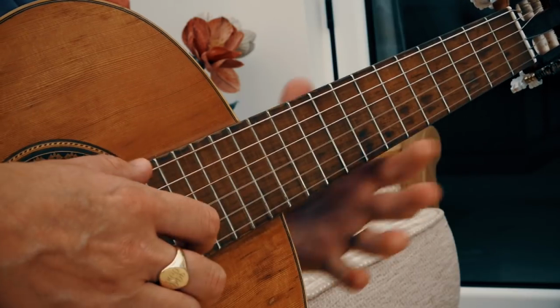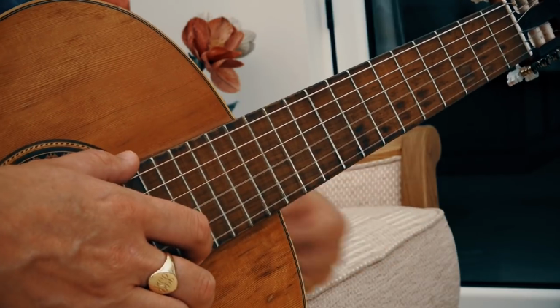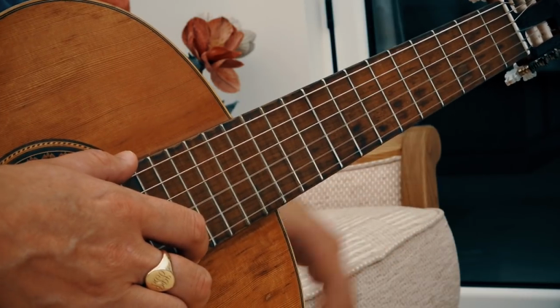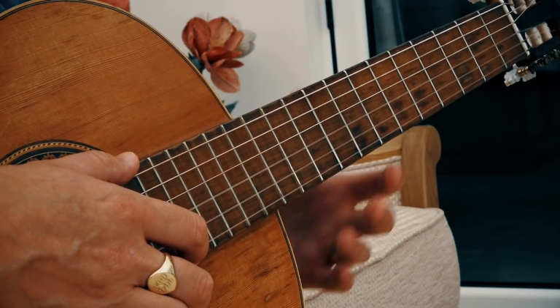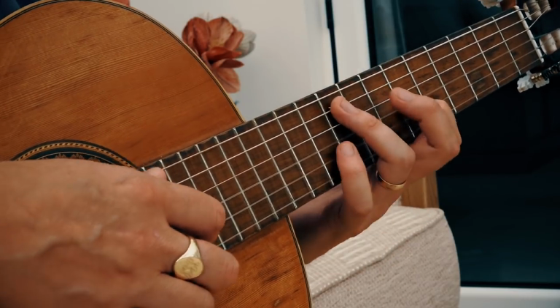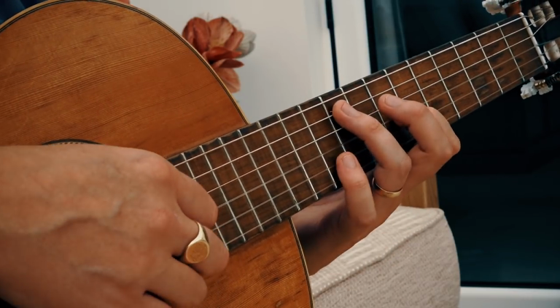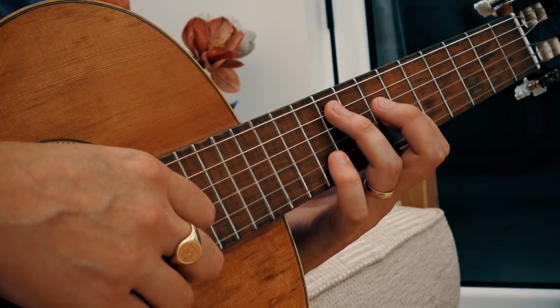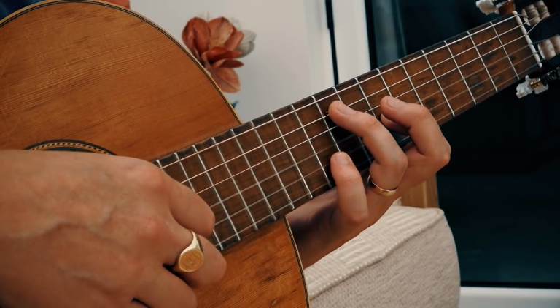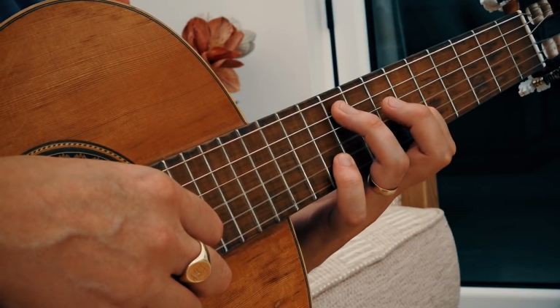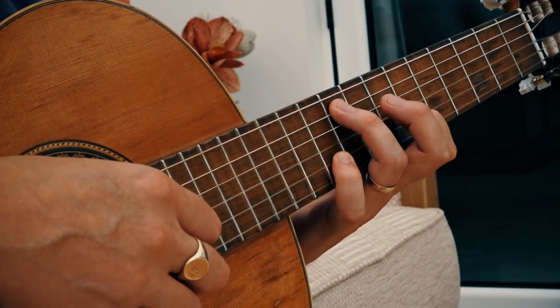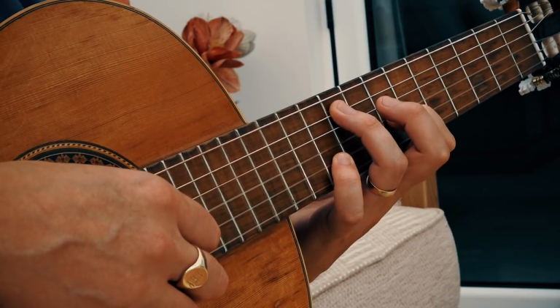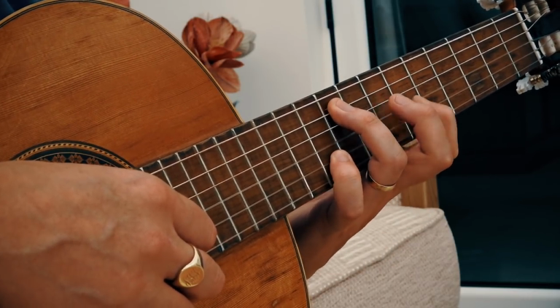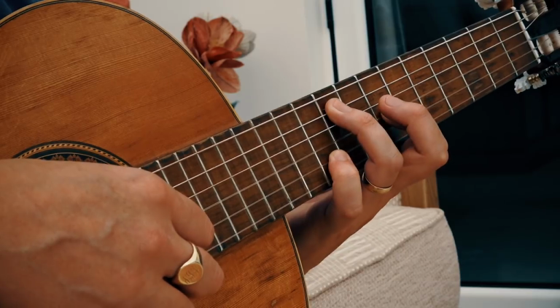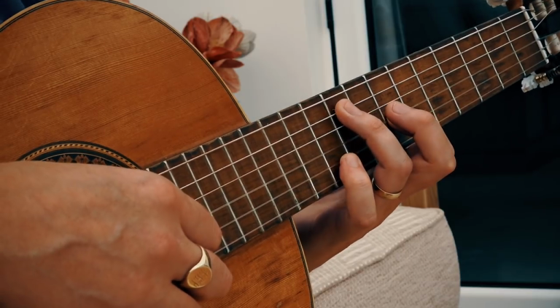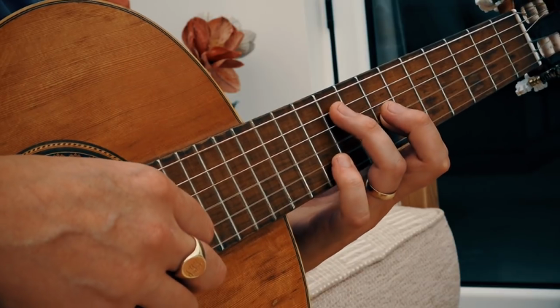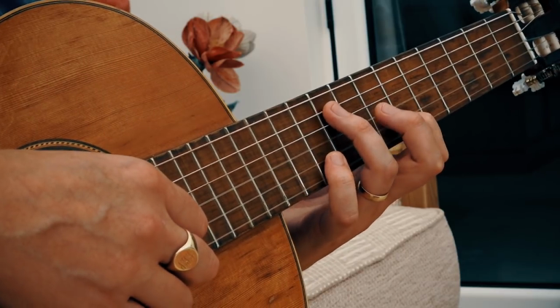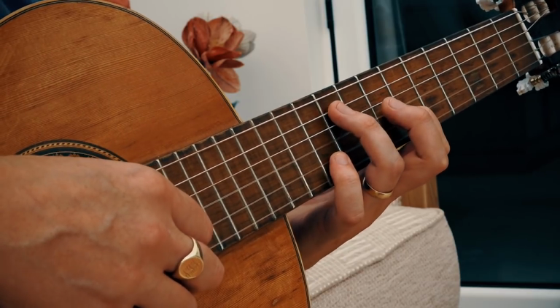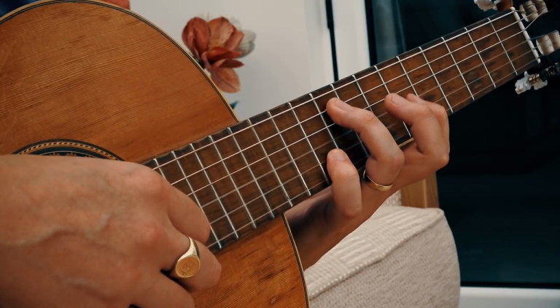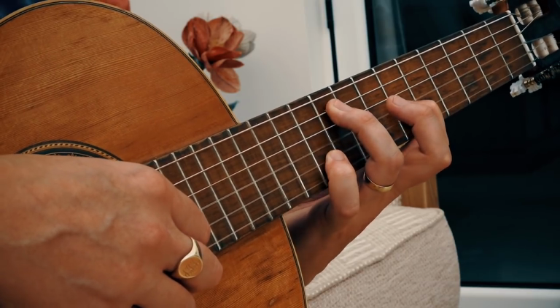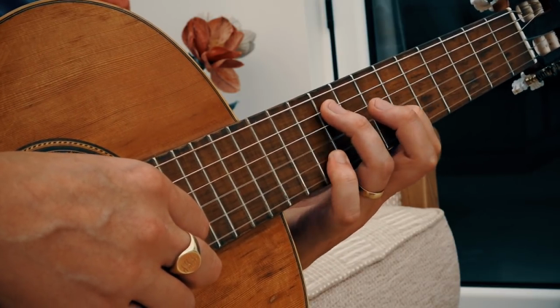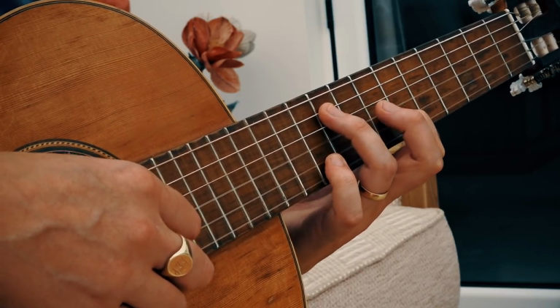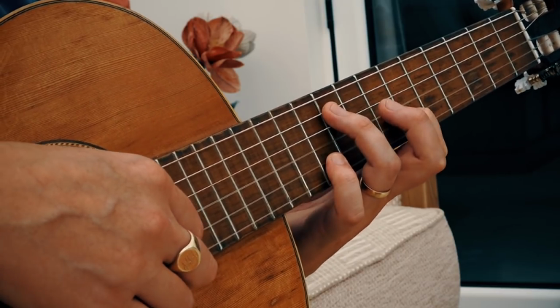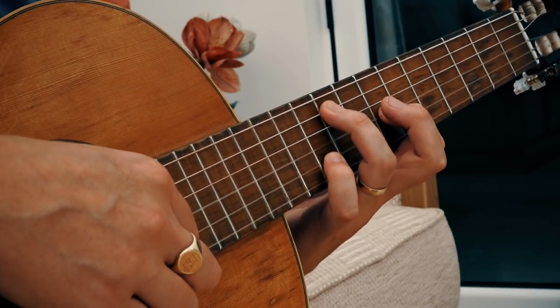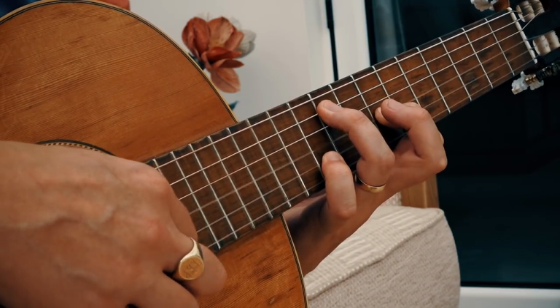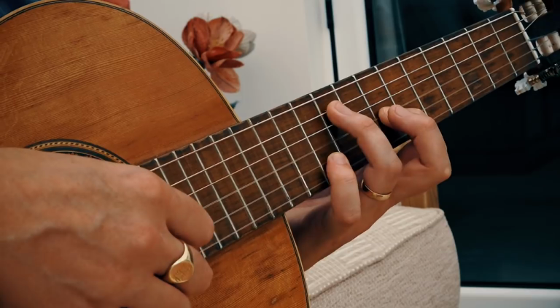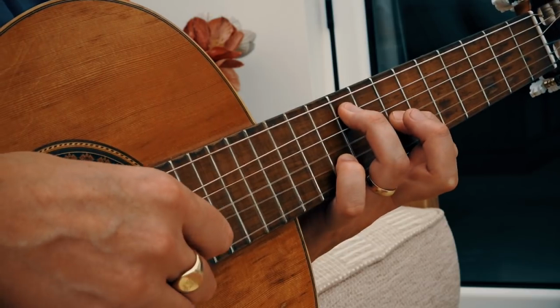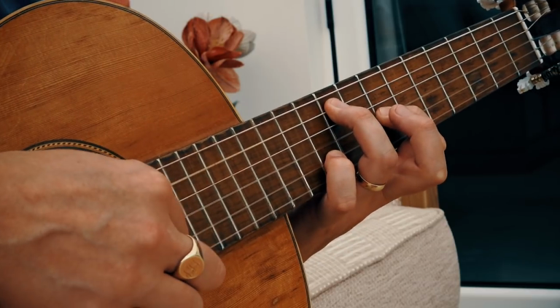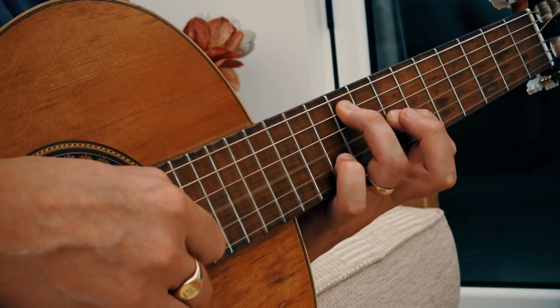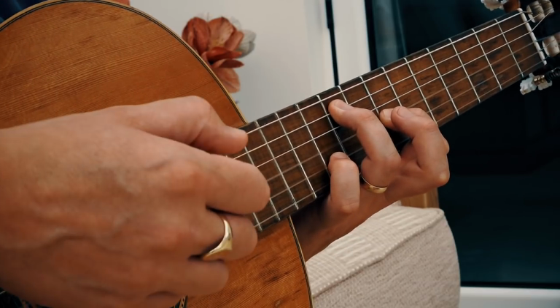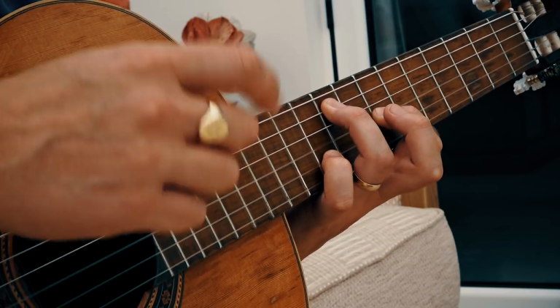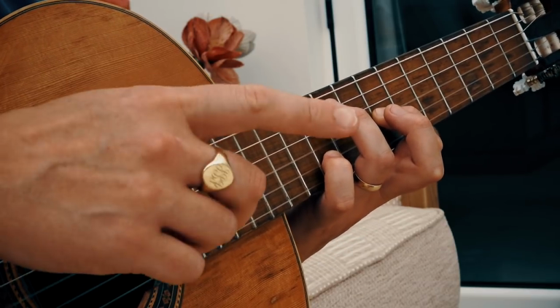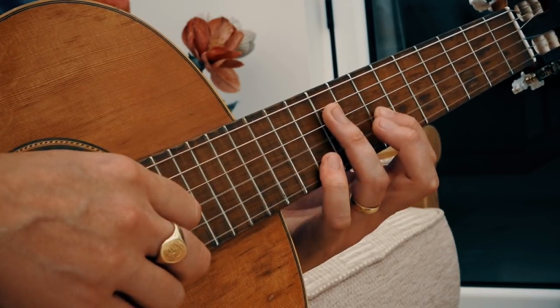The second time we repeat the whole pattern, the only thing that changes is that our first finger goes to the seventh fret of the third string — up a semitone to get that note. That's the only change in the second repeat.